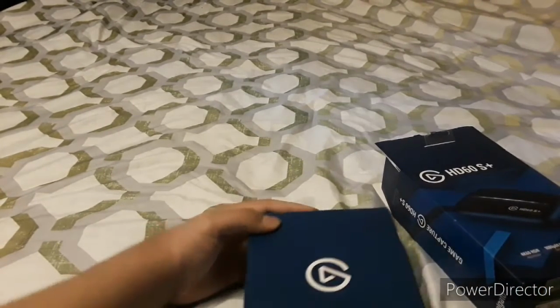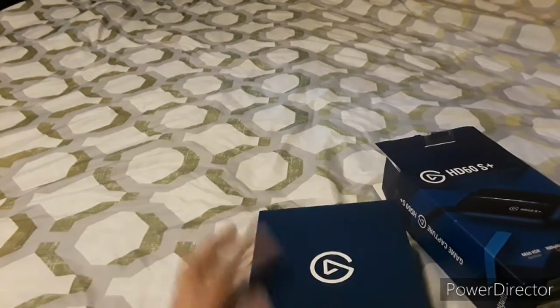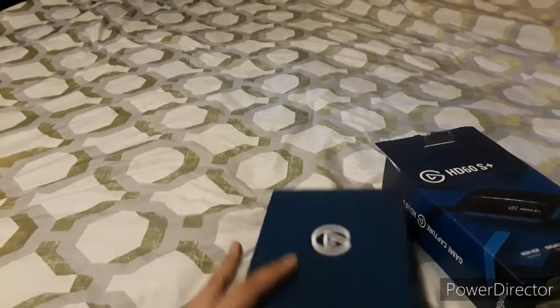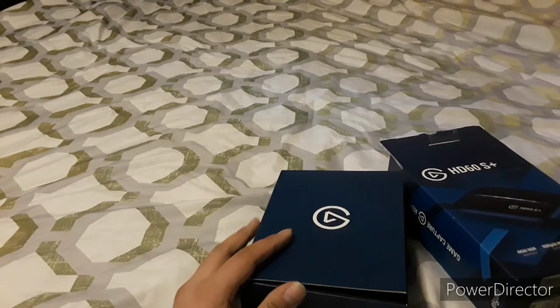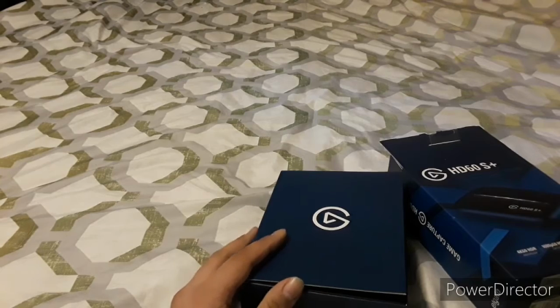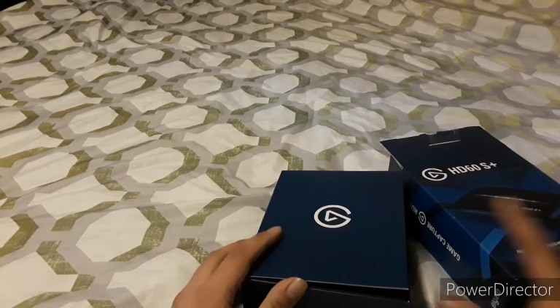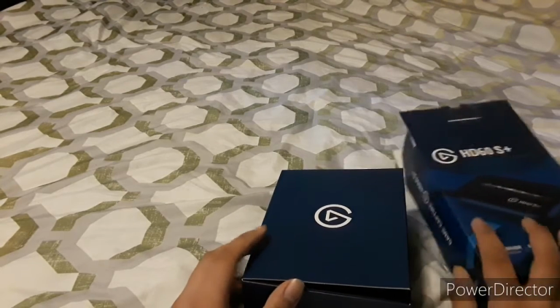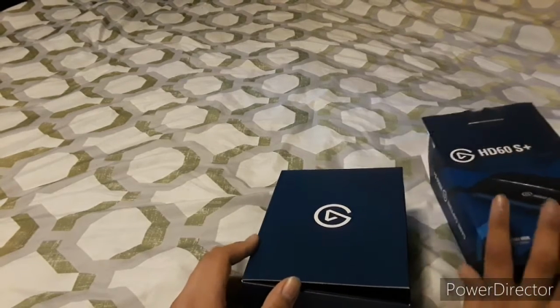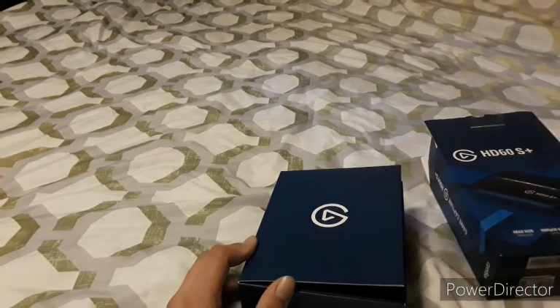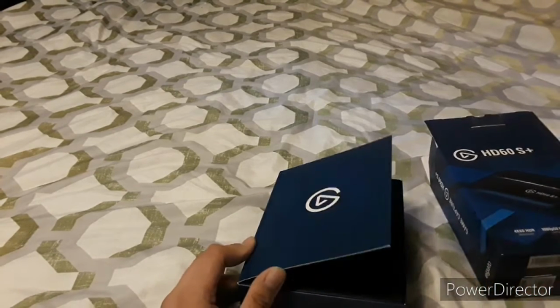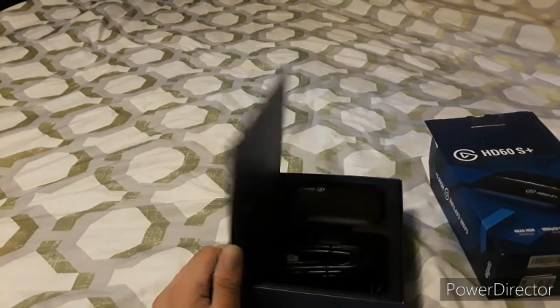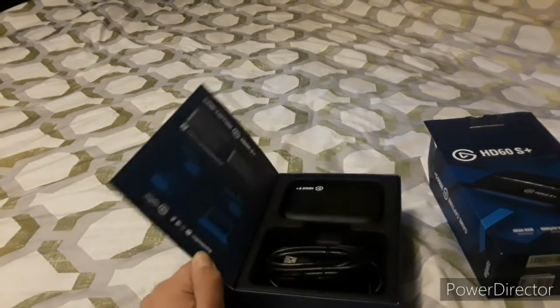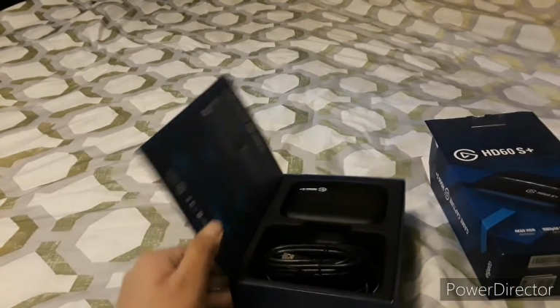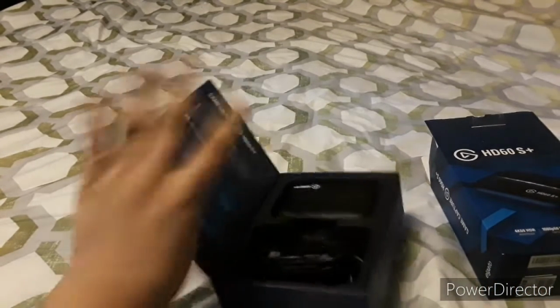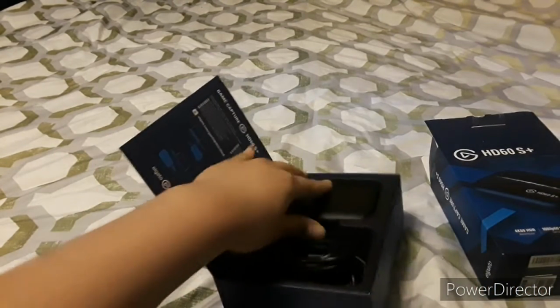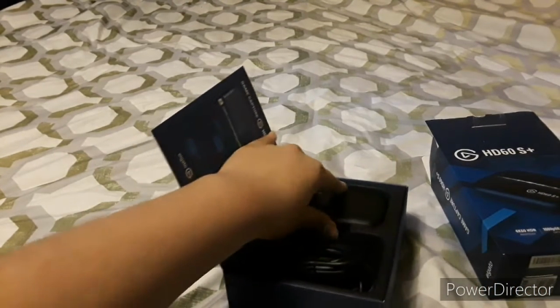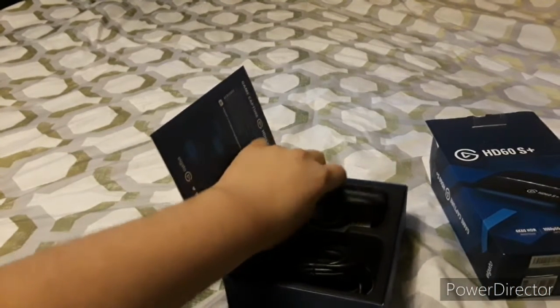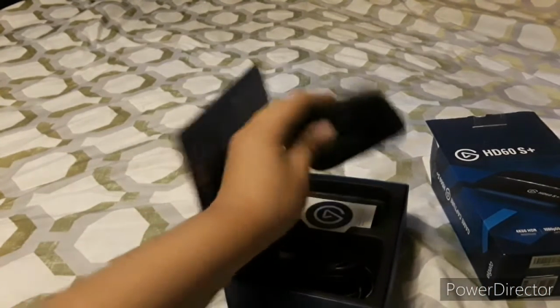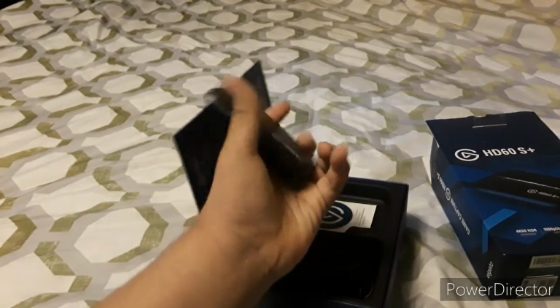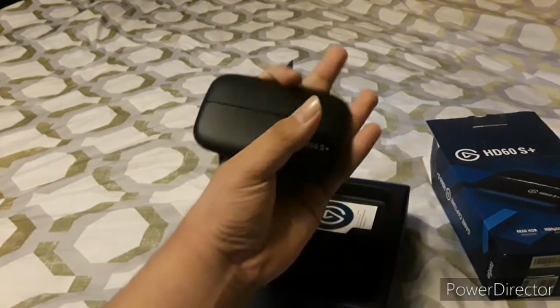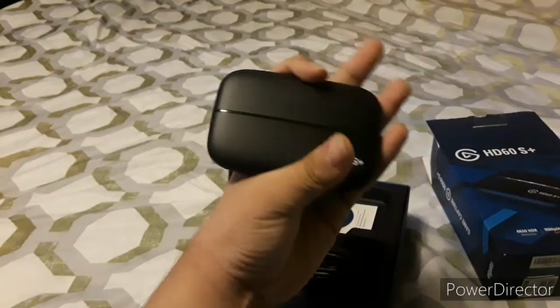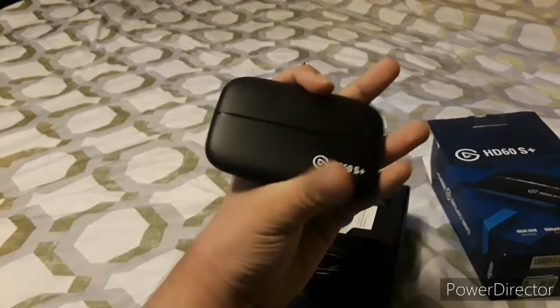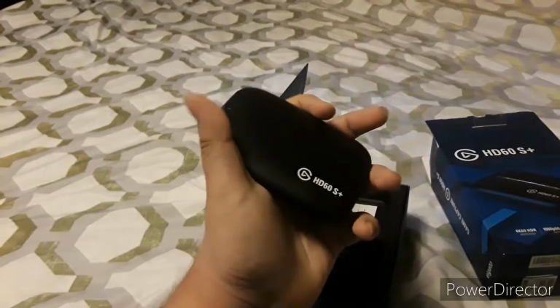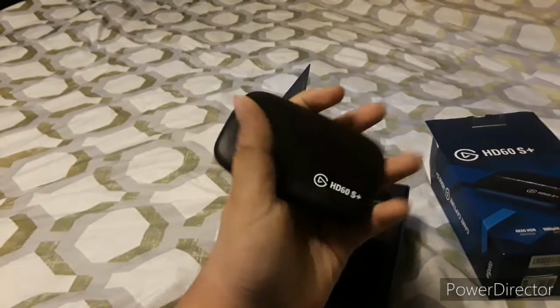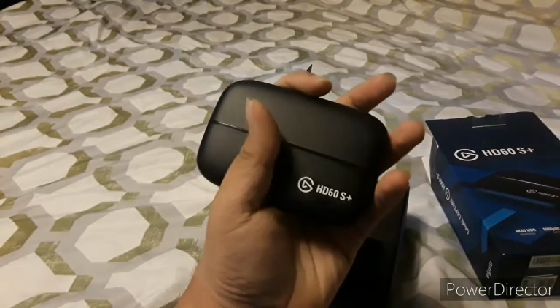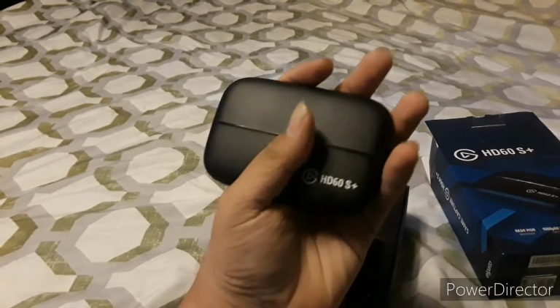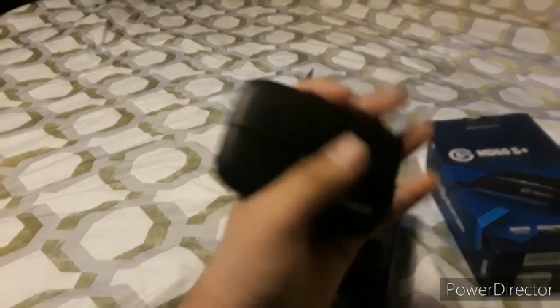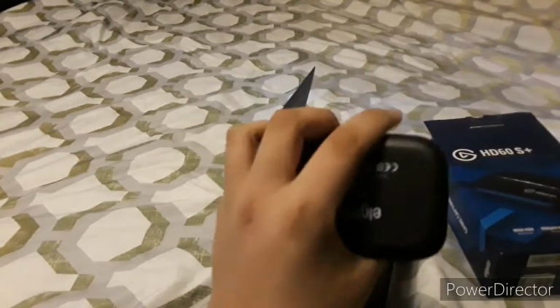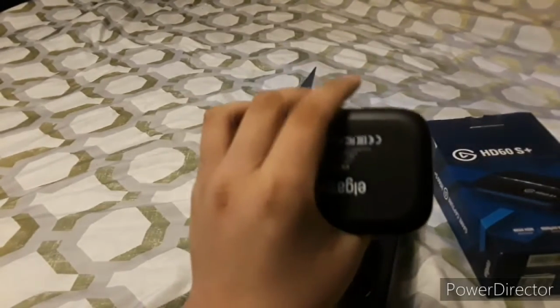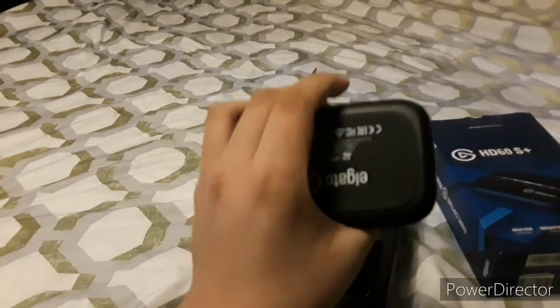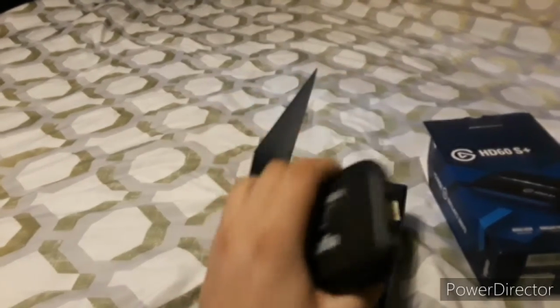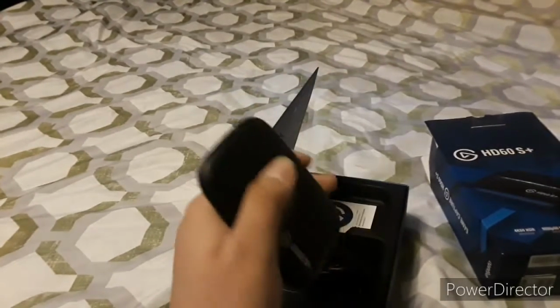This is what the box looks like for Elgato, and this is what it includes. We got the Elgato HD60S Plus. This will help me with my game videos.